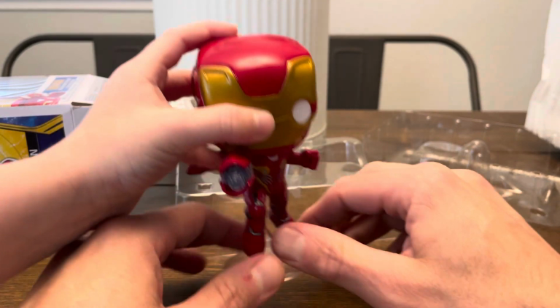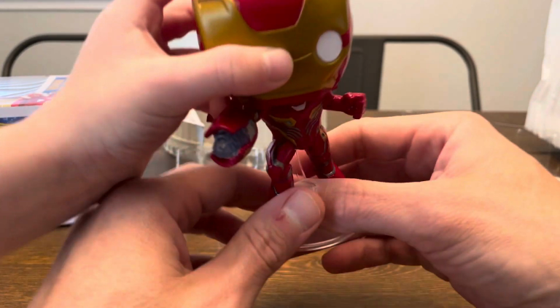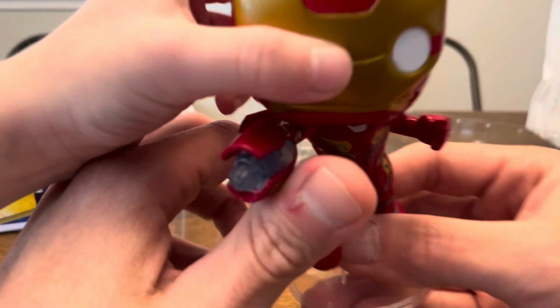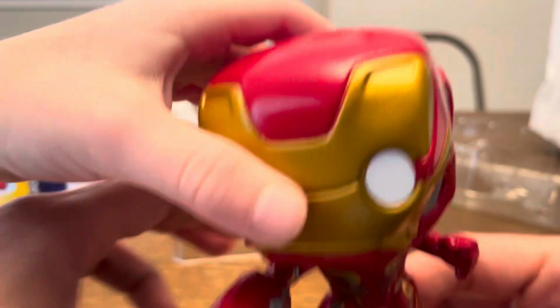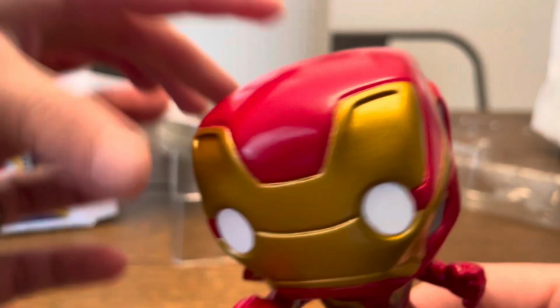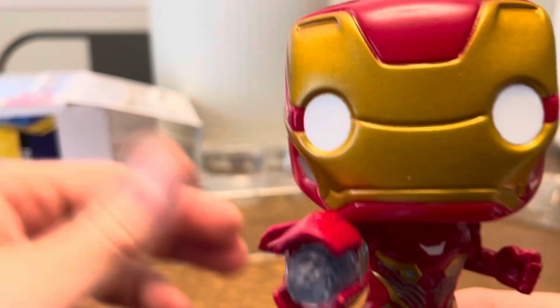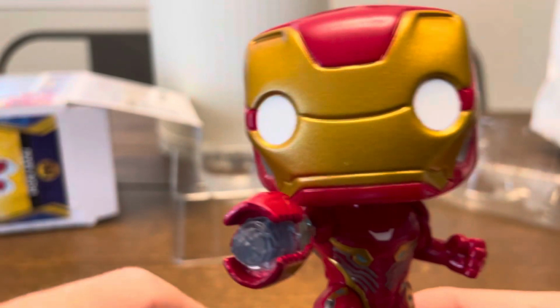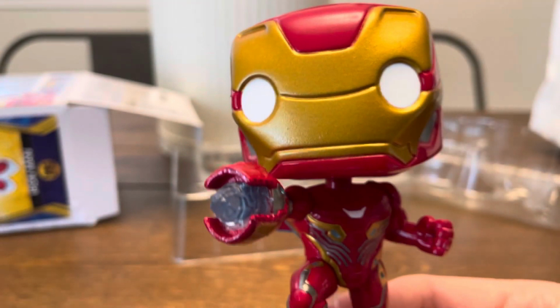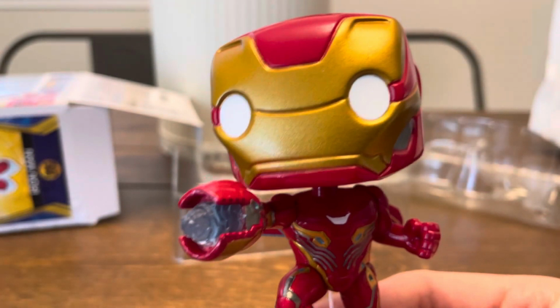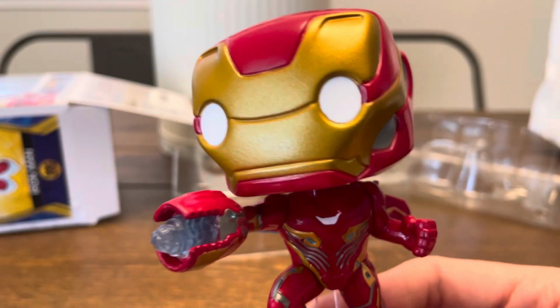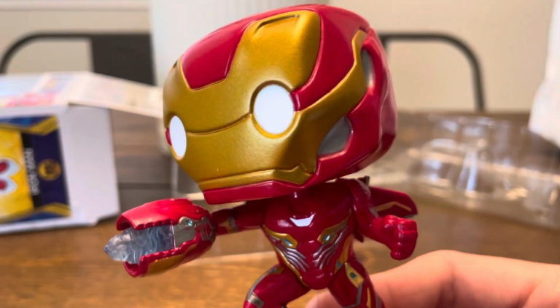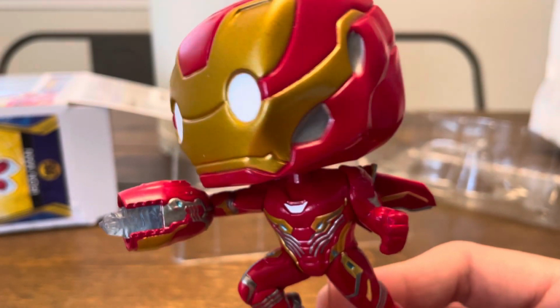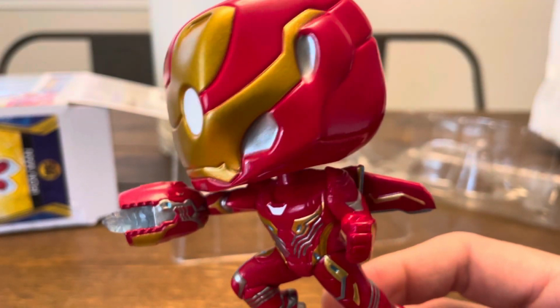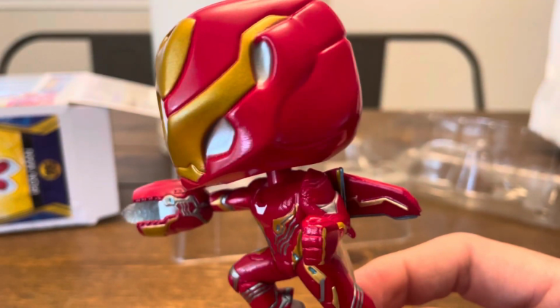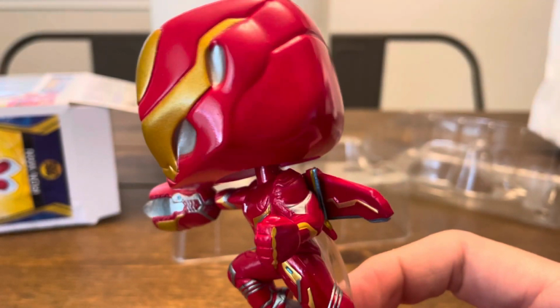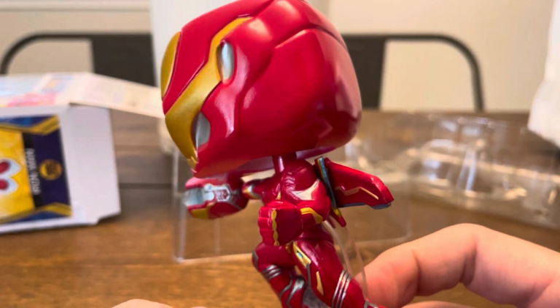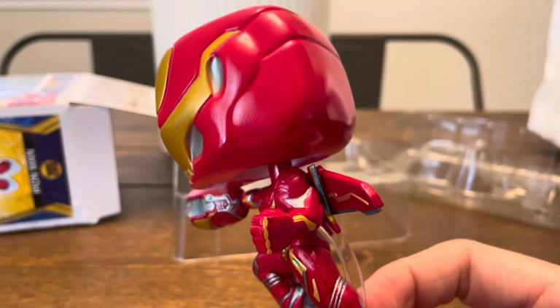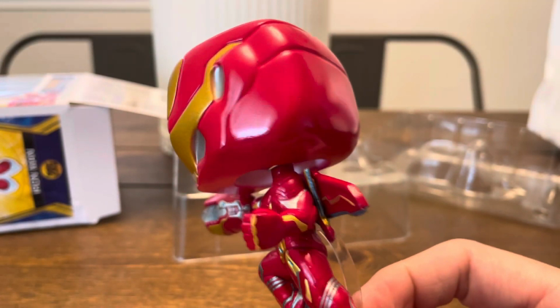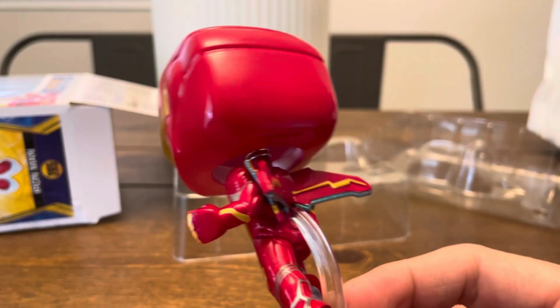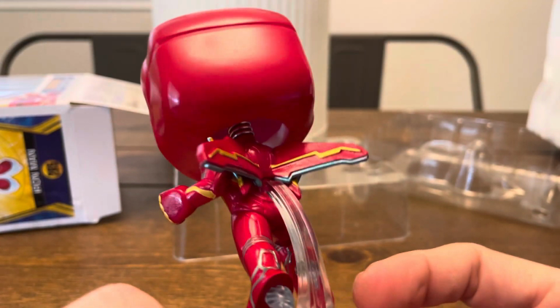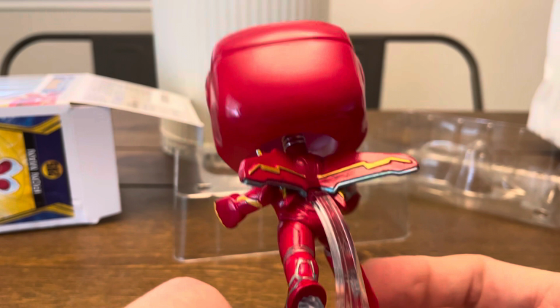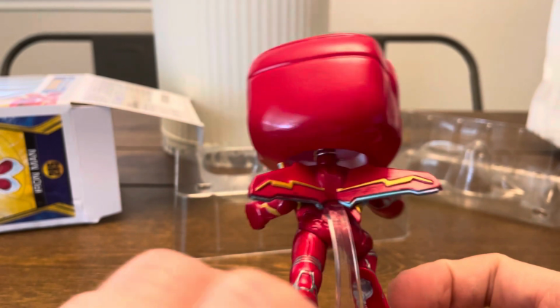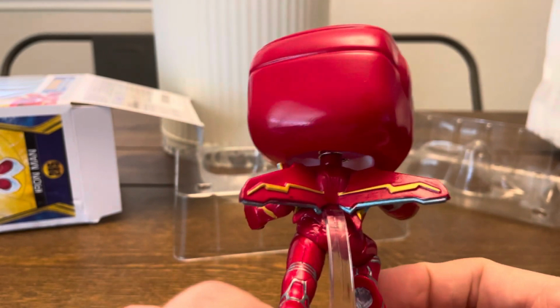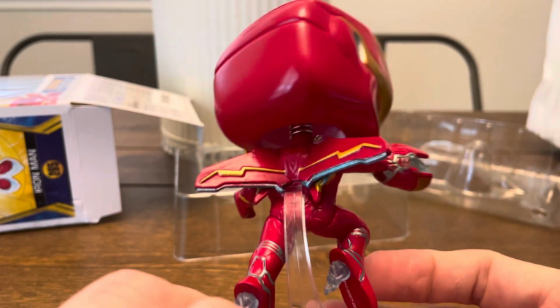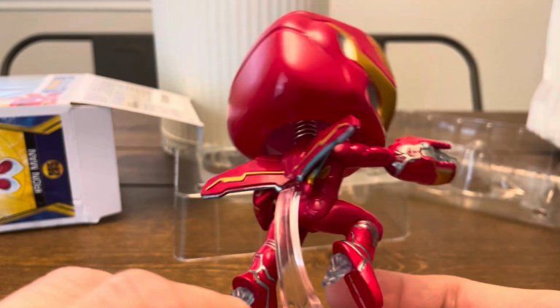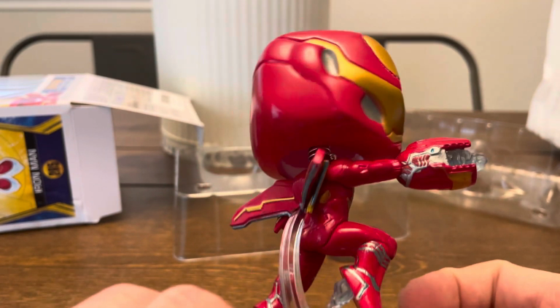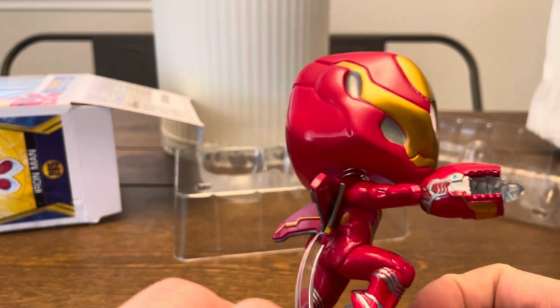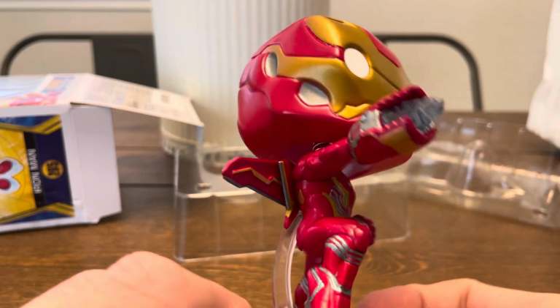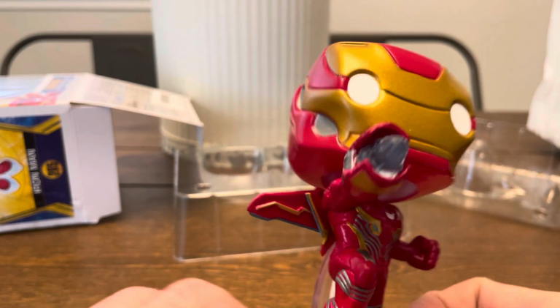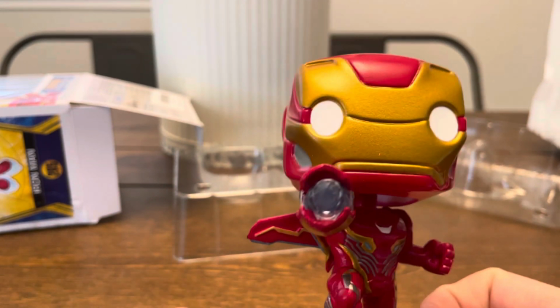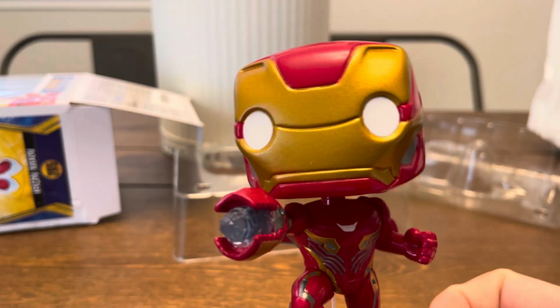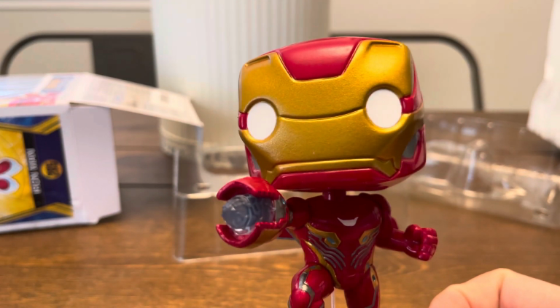Let's look a little closer. I kind of like the paint job on him. It looks way better when you bring it out of the box than just looking at it from the outside.